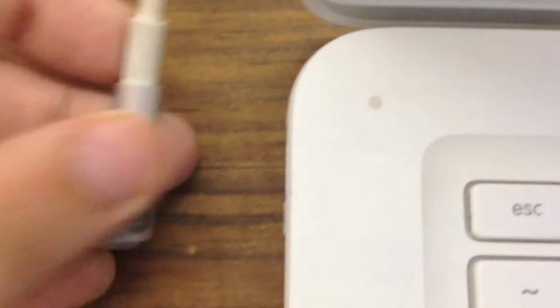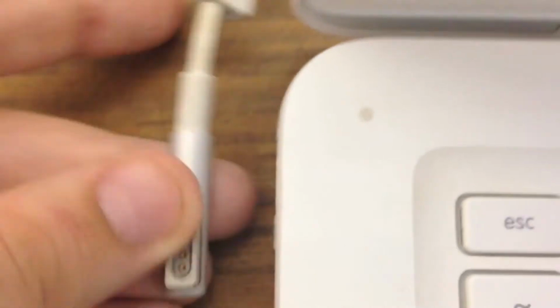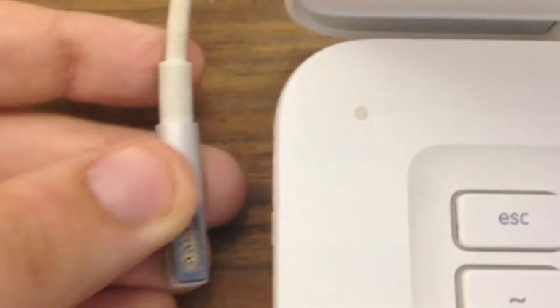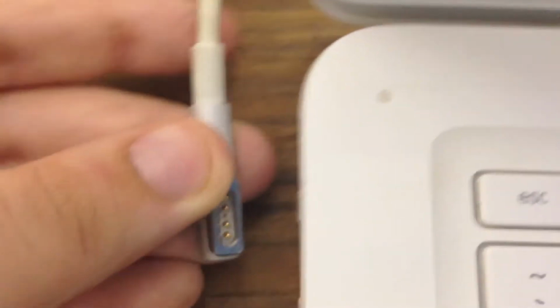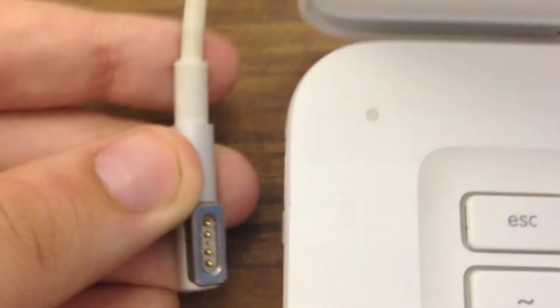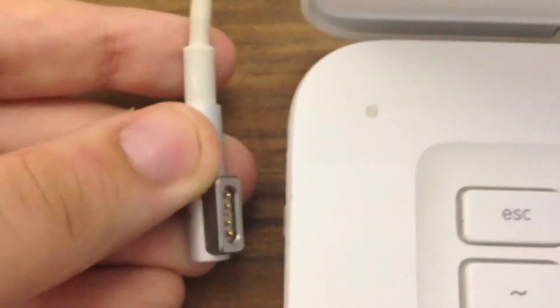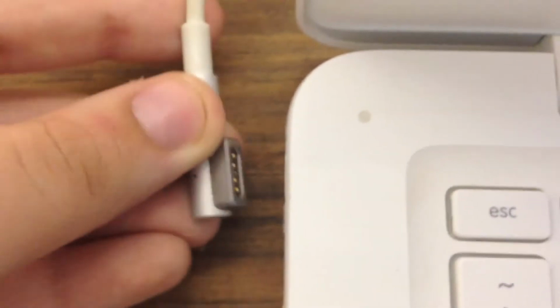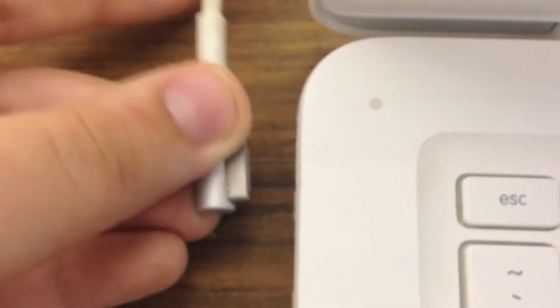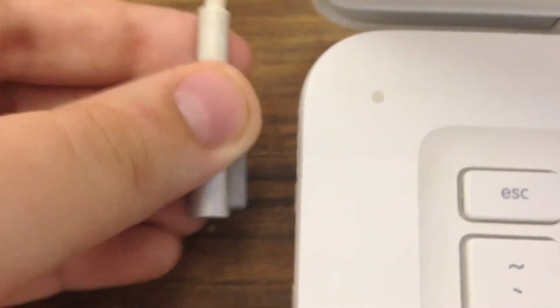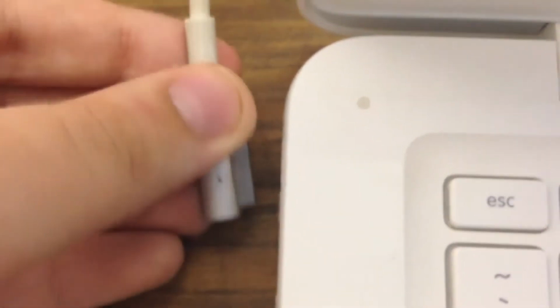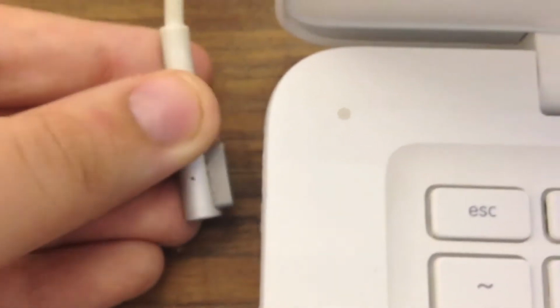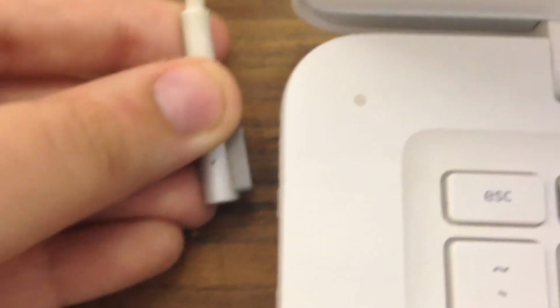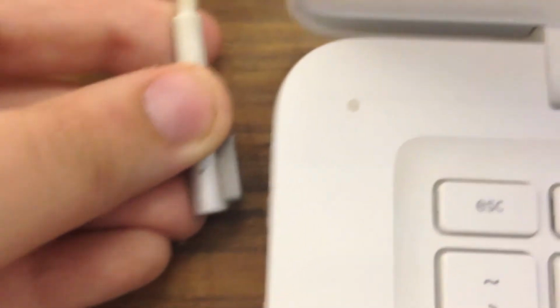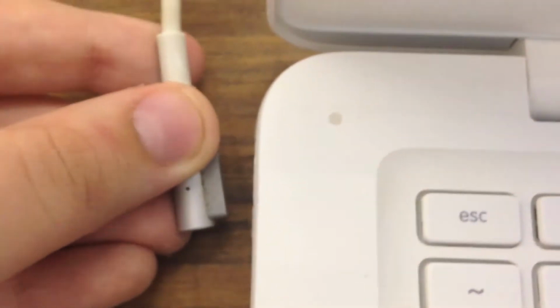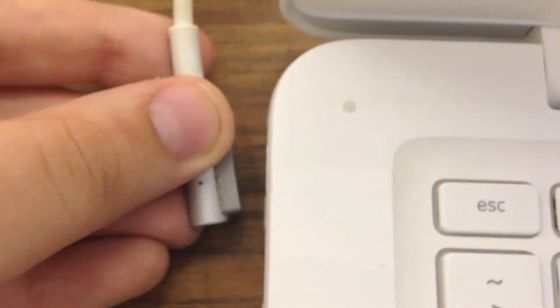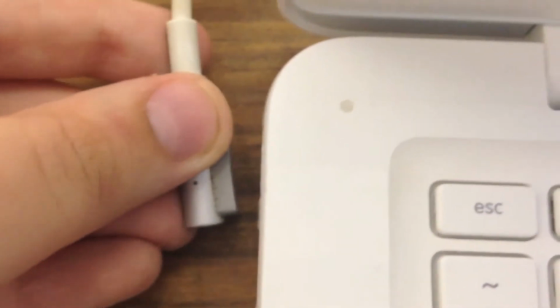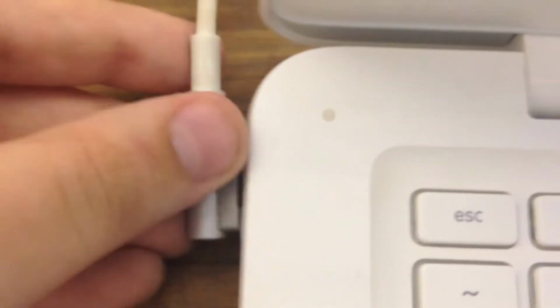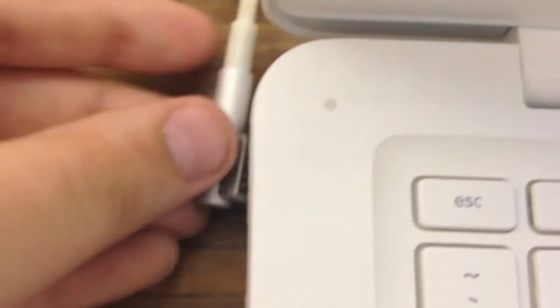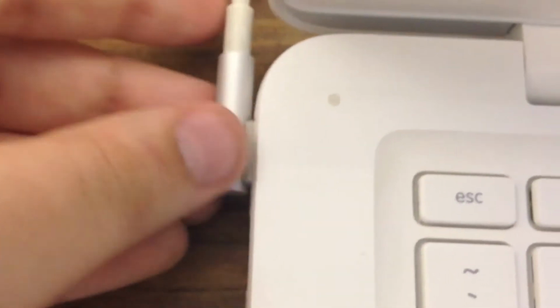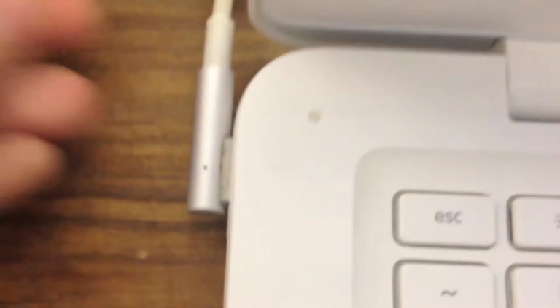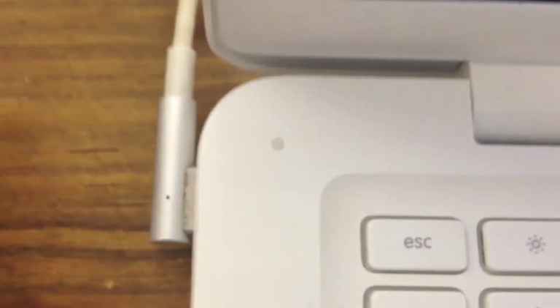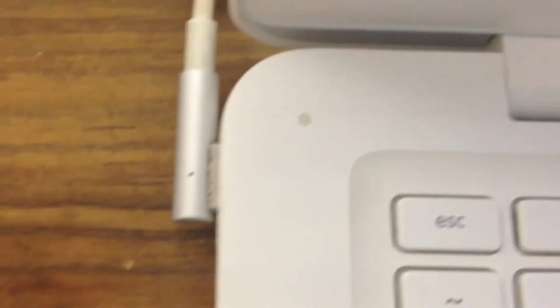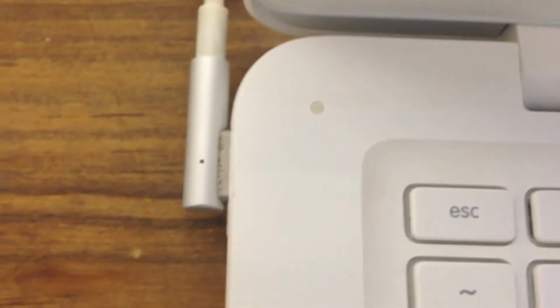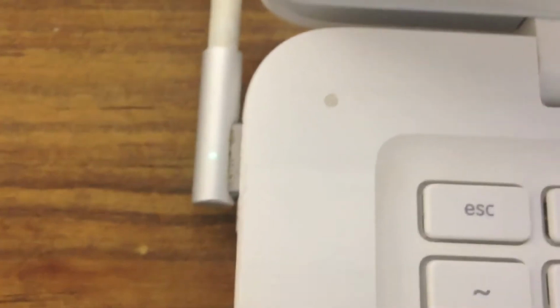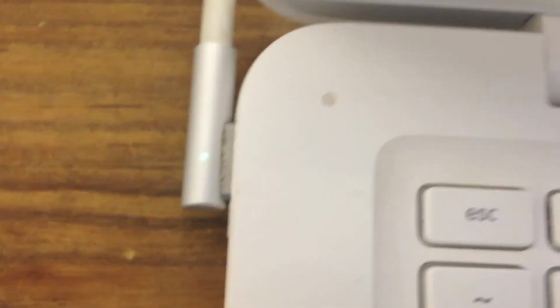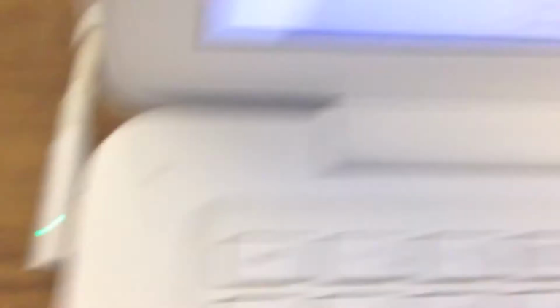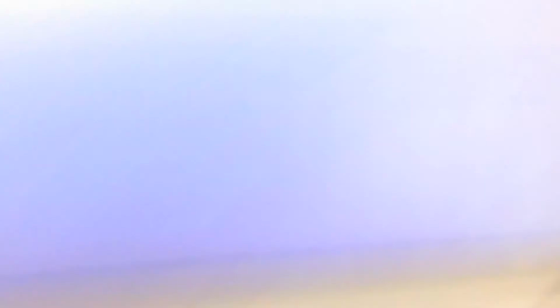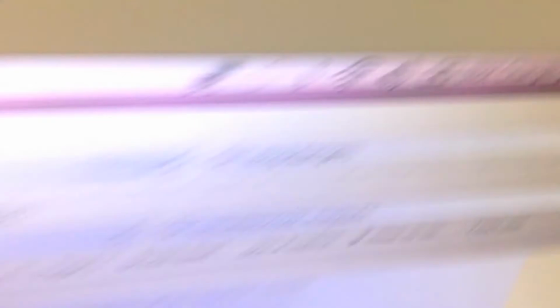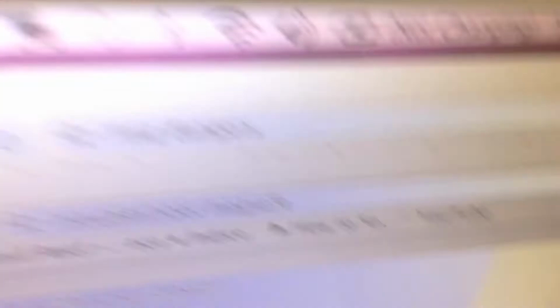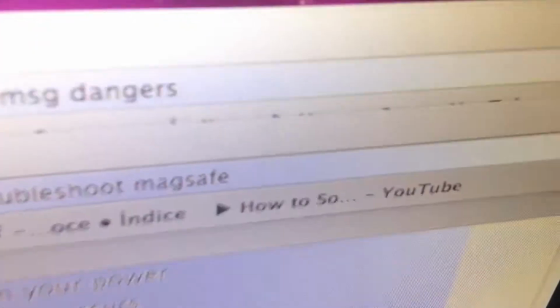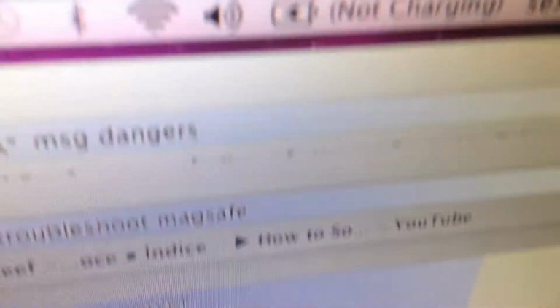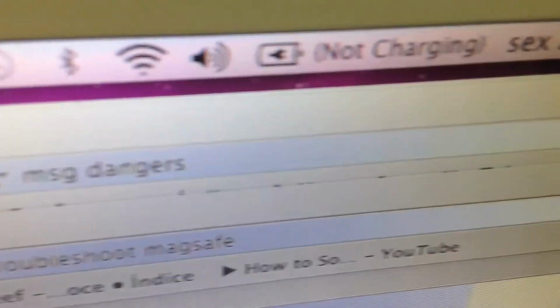Has this problem ever happened to you? You take your MagSafe or MagSafe 2 power connector, plug it into the magnetic slot, and it says not charging error.